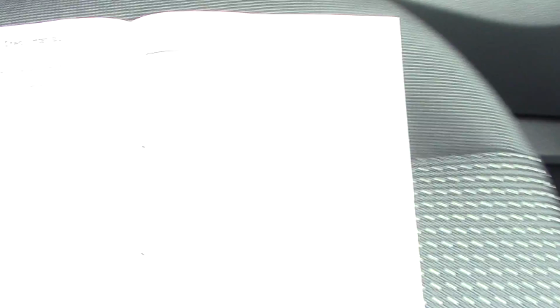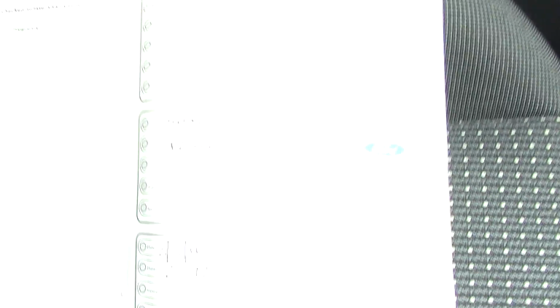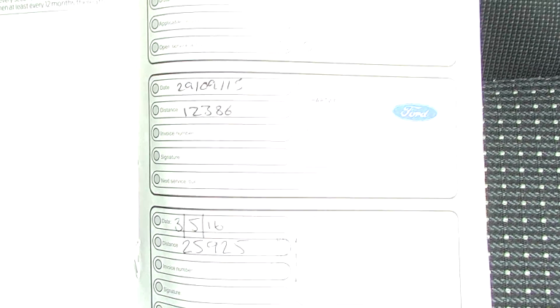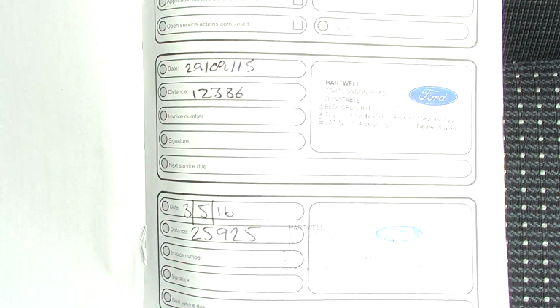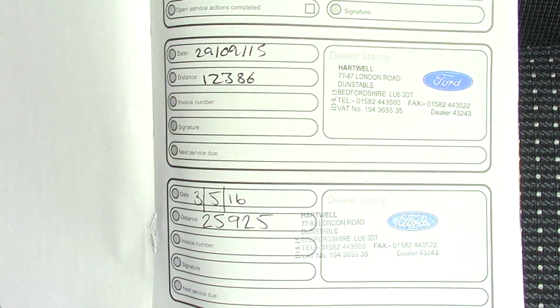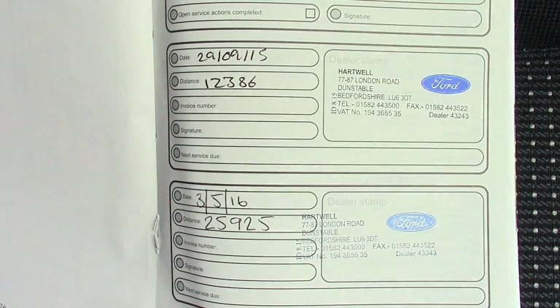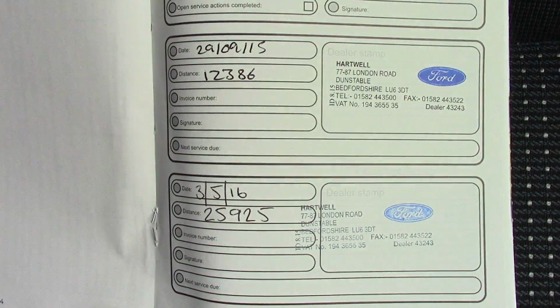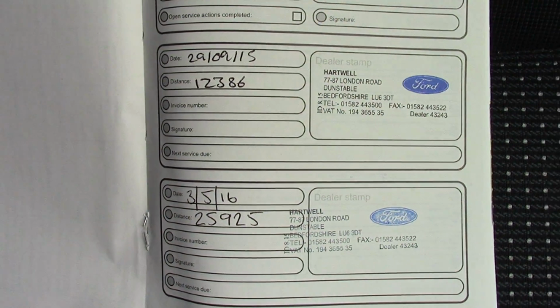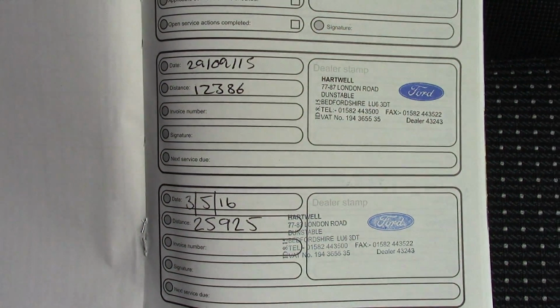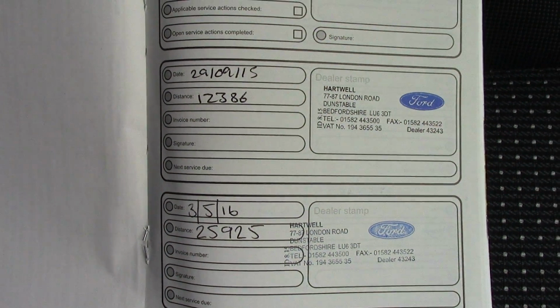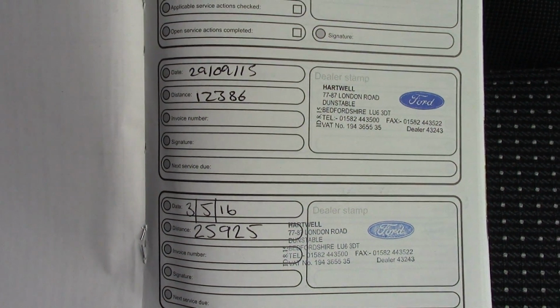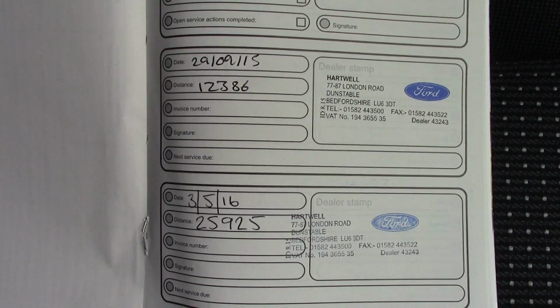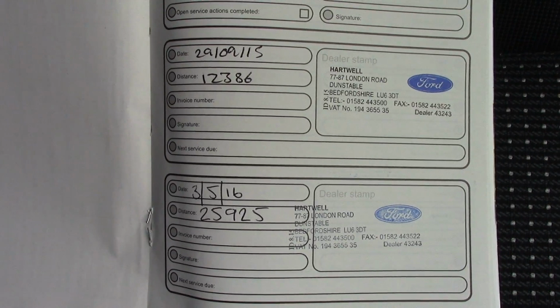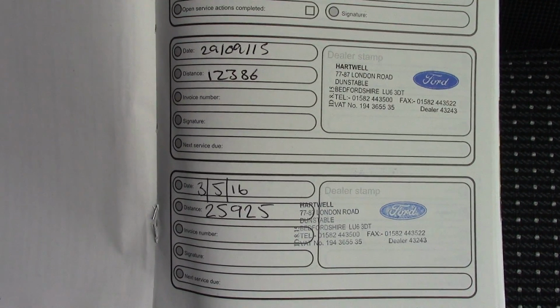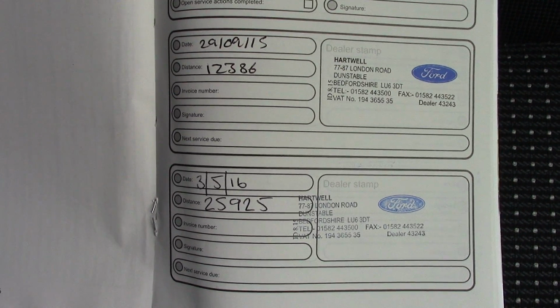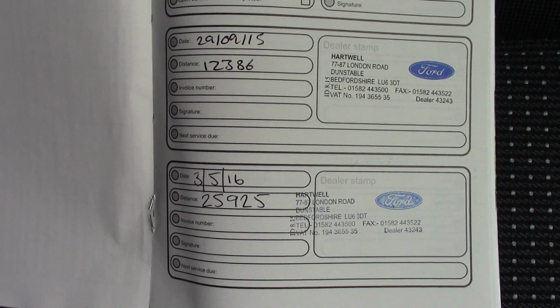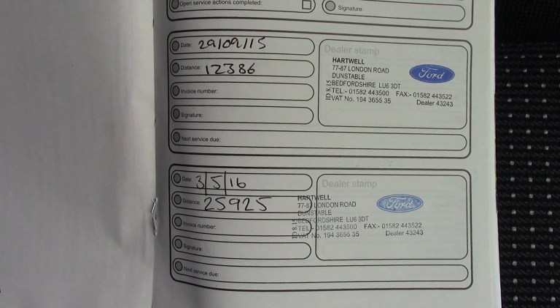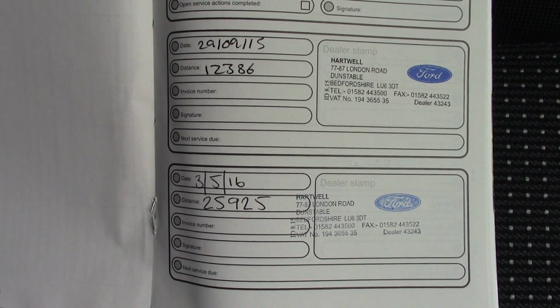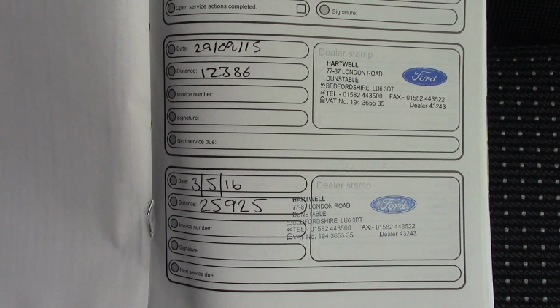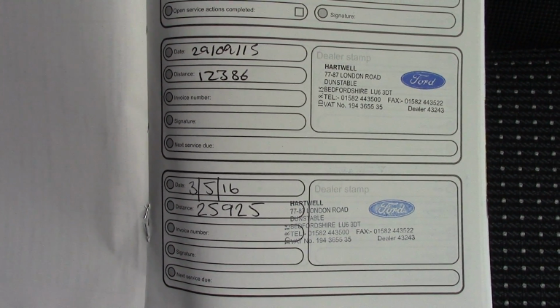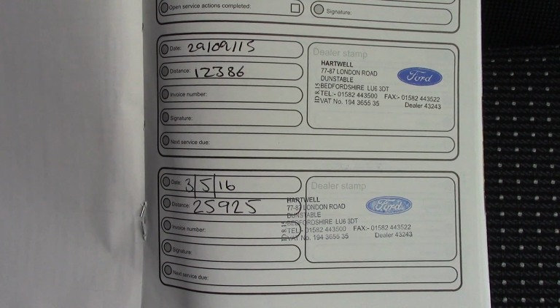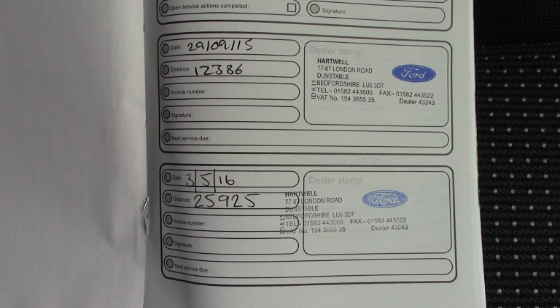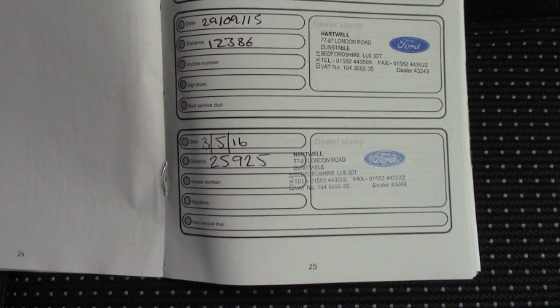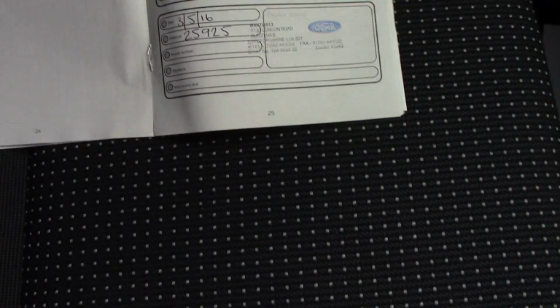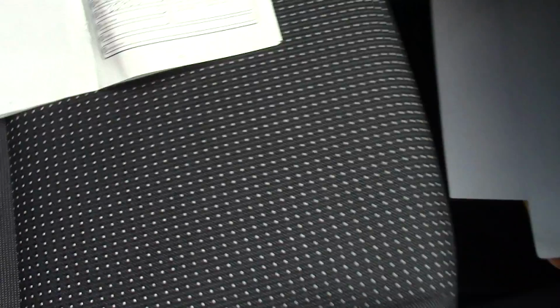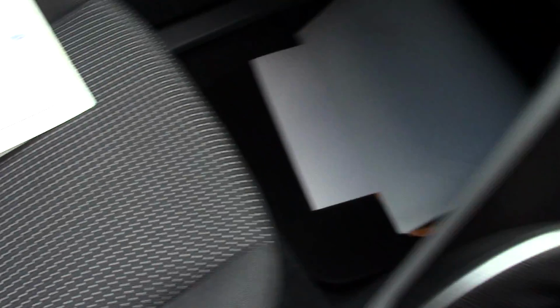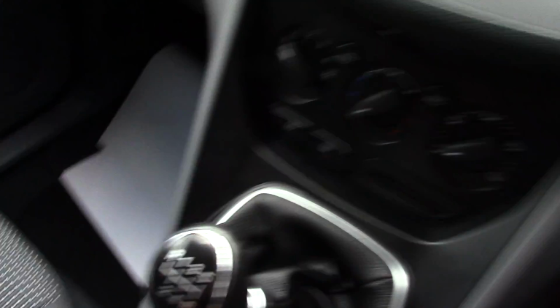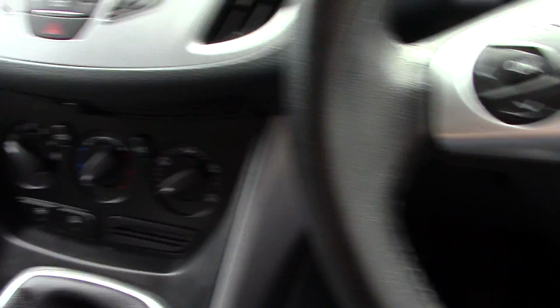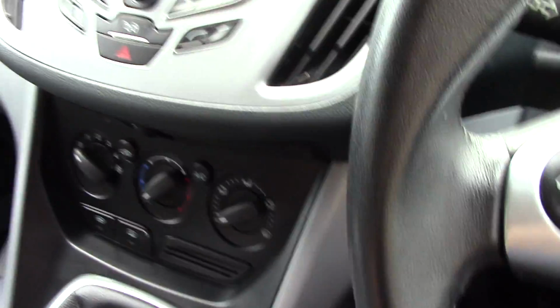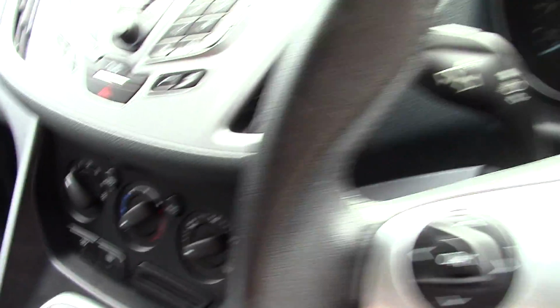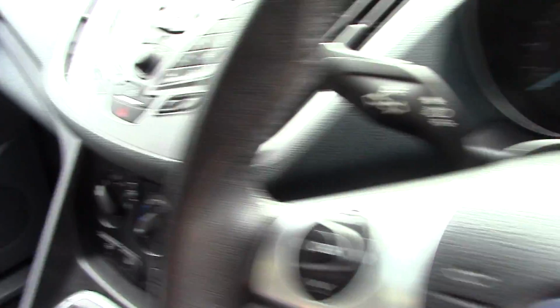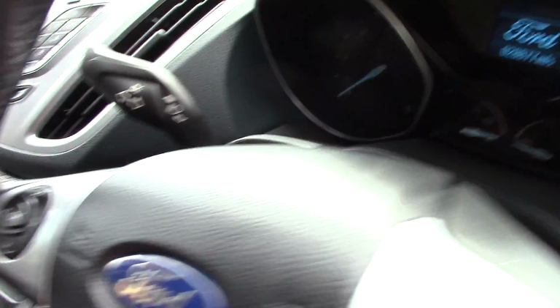Over here we have got the service history for the vehicle — it's a full Ford service history. And like all of our vehicles, this one comes fully Ford prepared.